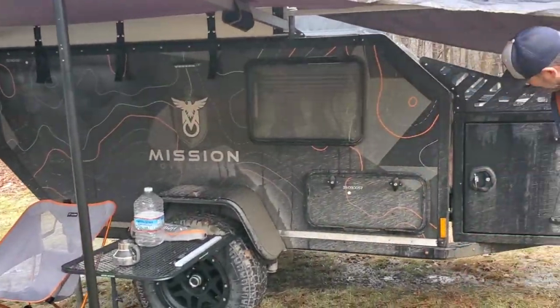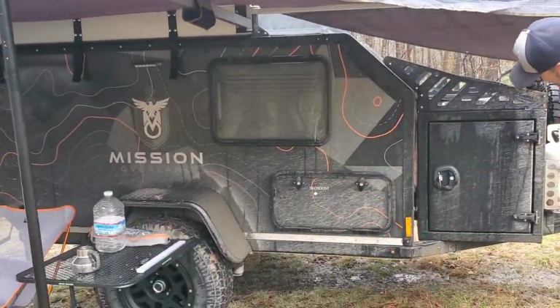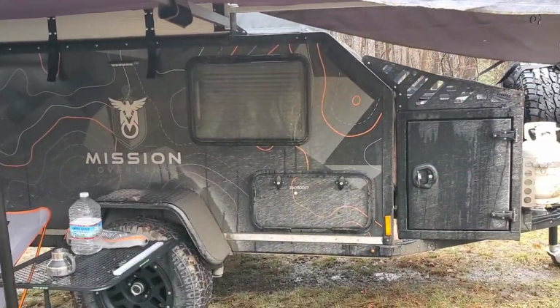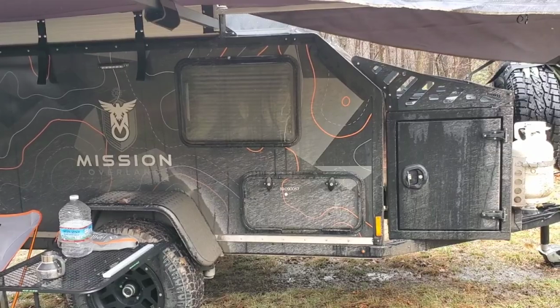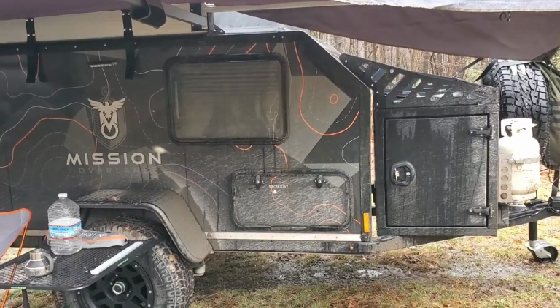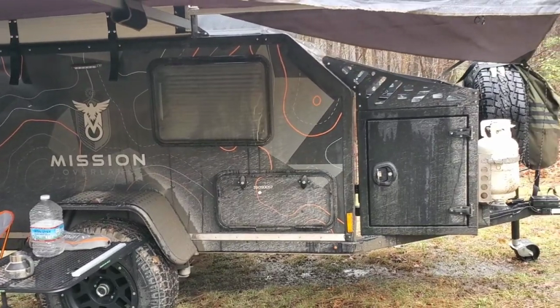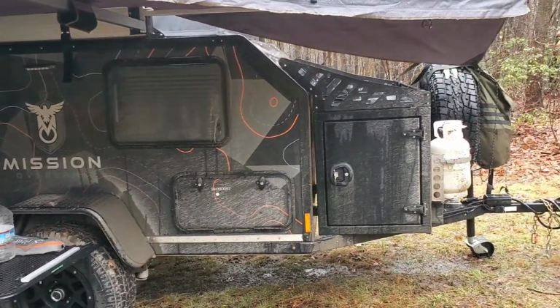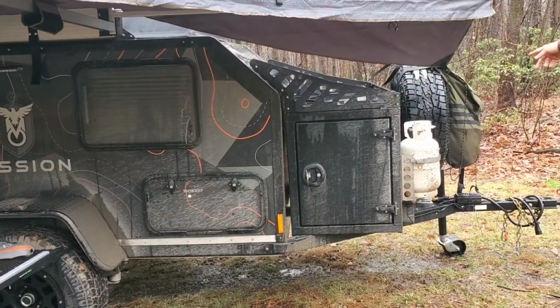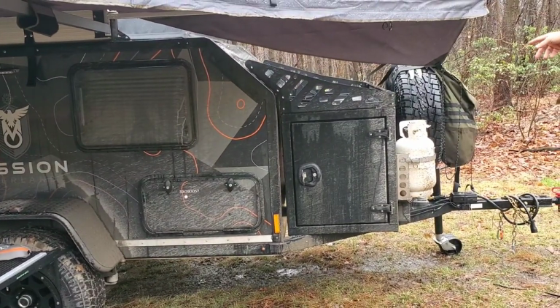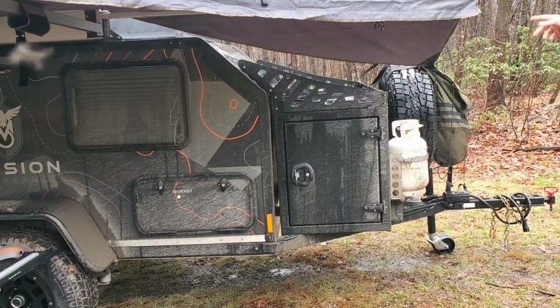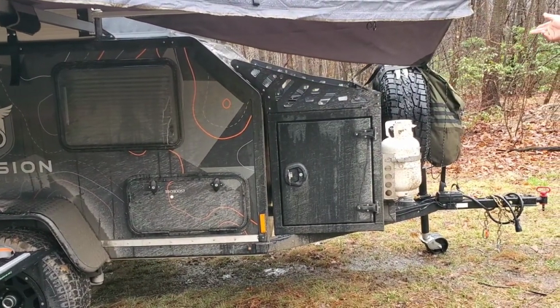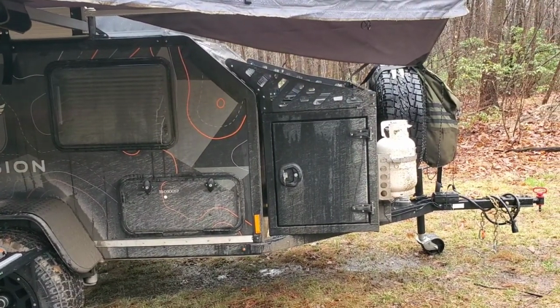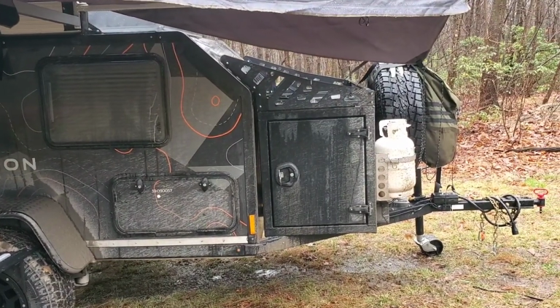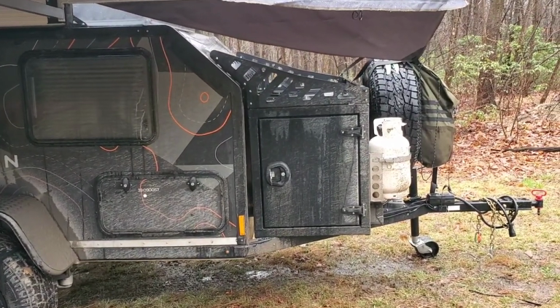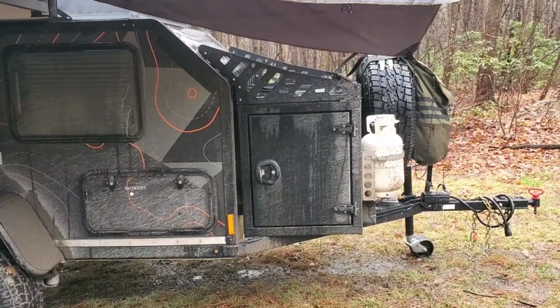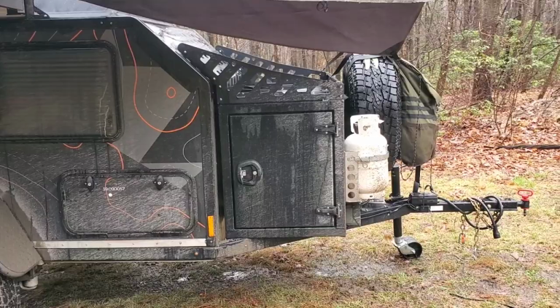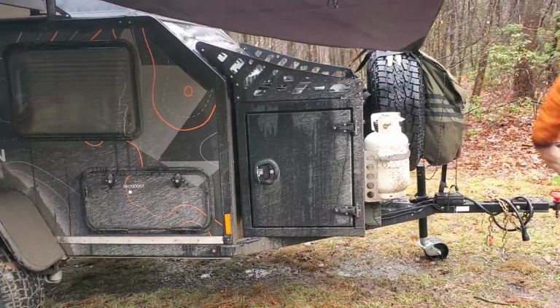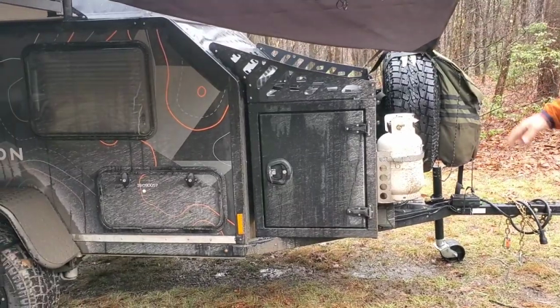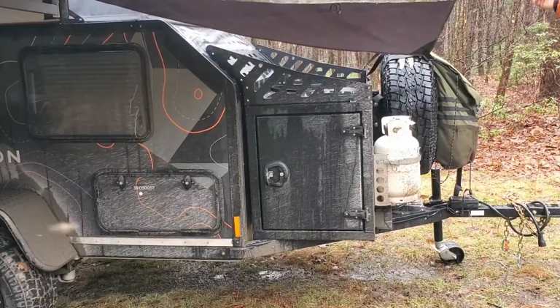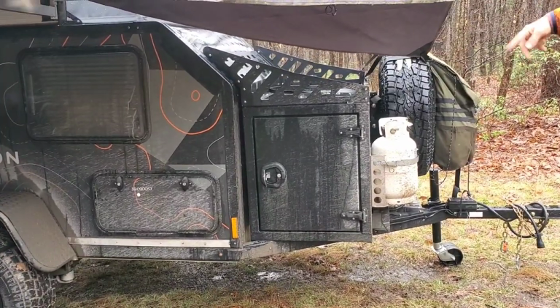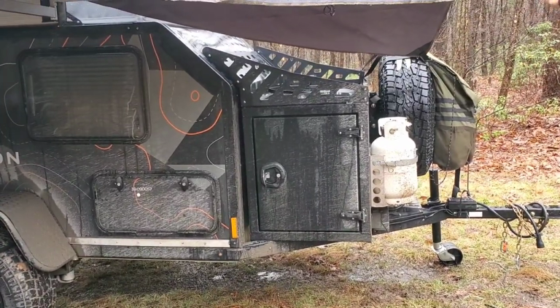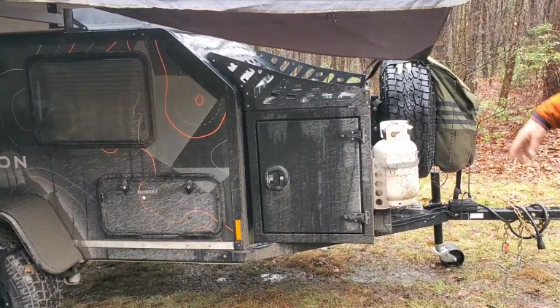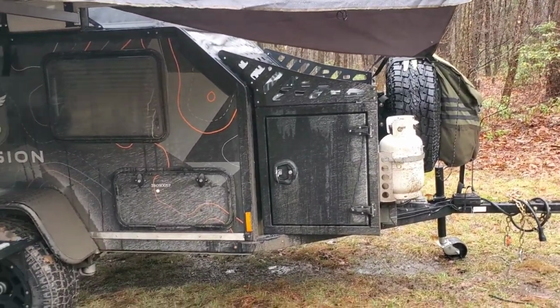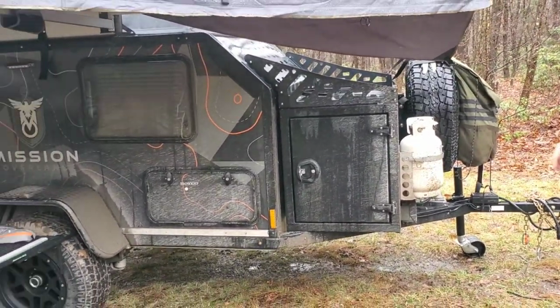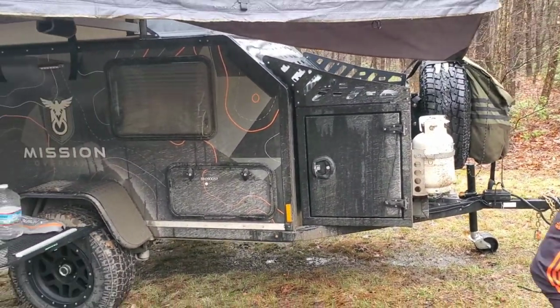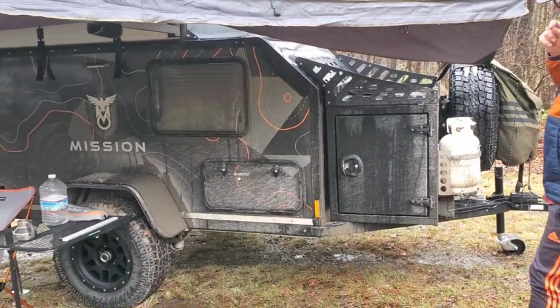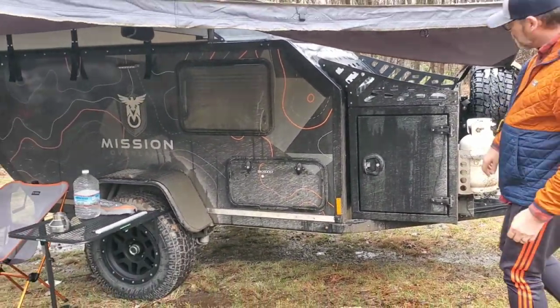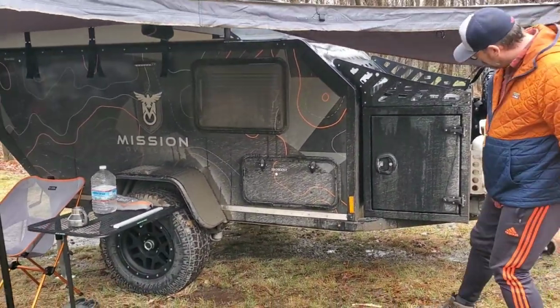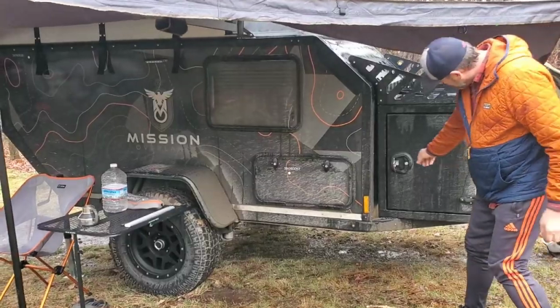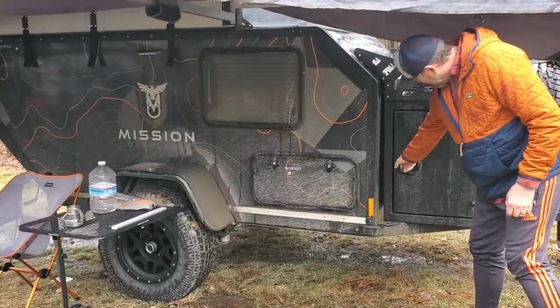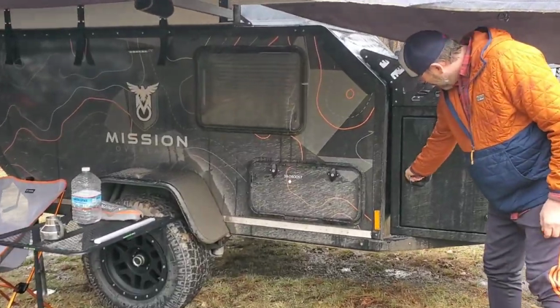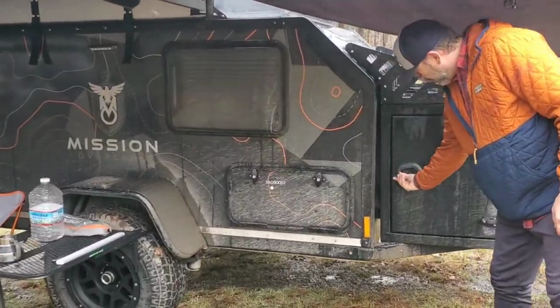There's a 270-degree awning made by Overland Vehicle Systems — super nice, obviously lots of coverage. On the front we've got the propane and a full-size matching spare, which is where the trash is hooked up as well. Dual propane tanks, one on either side.